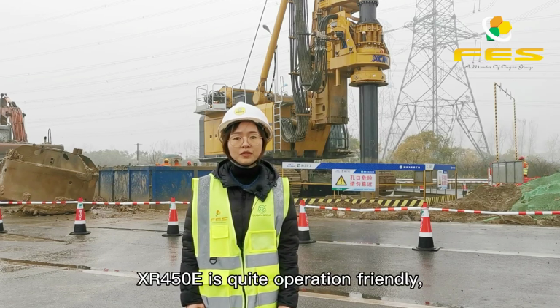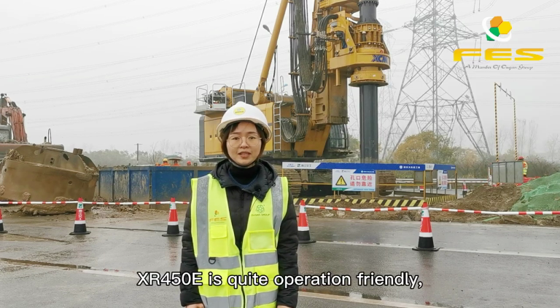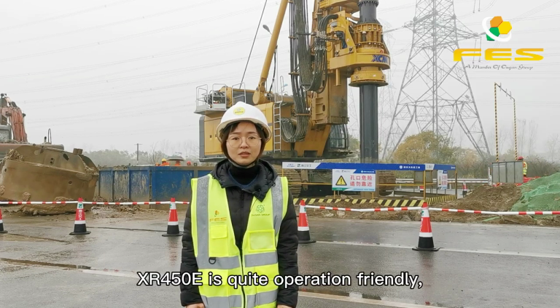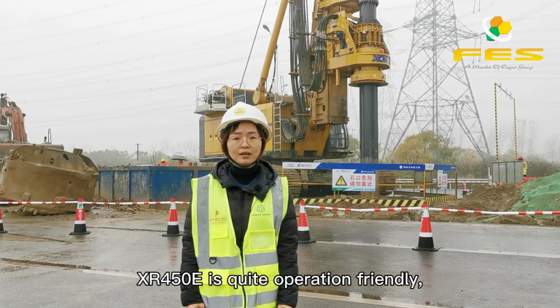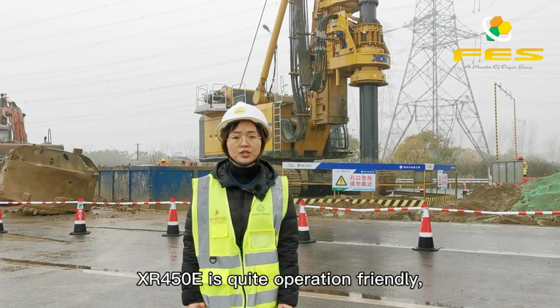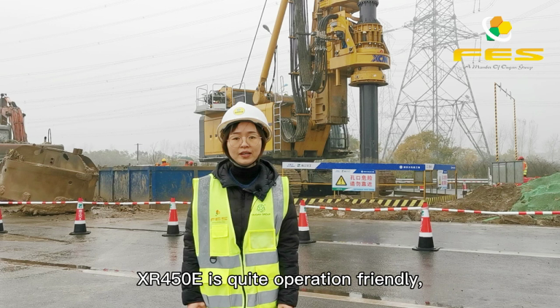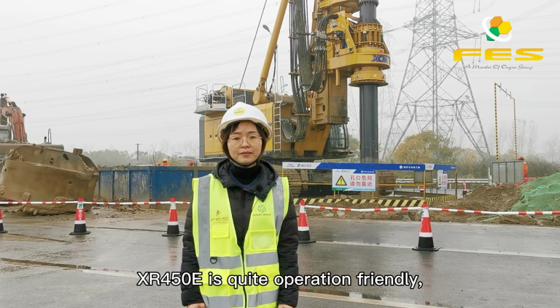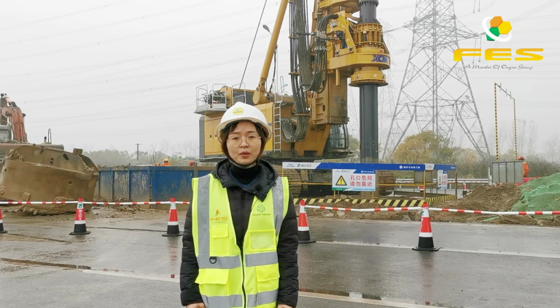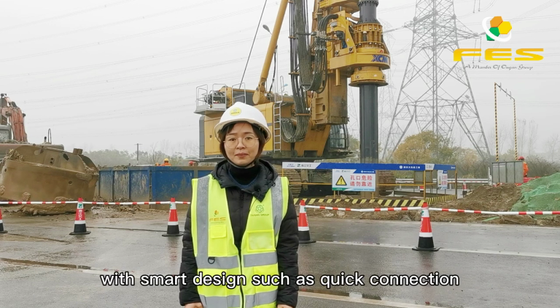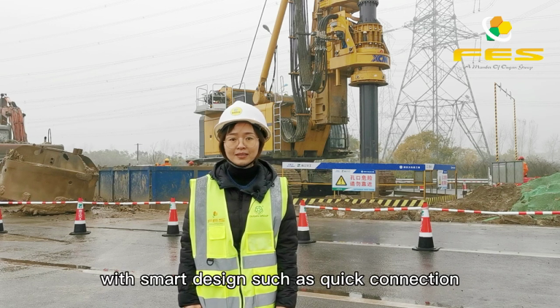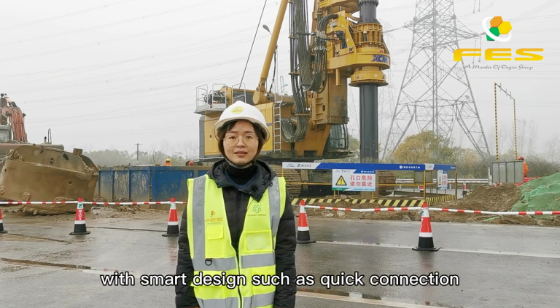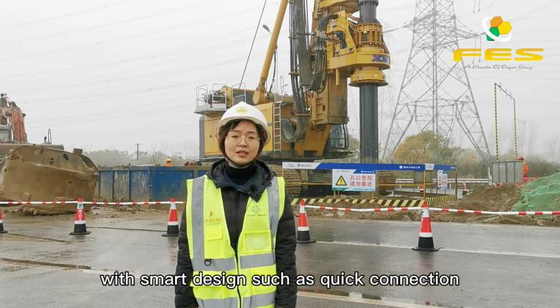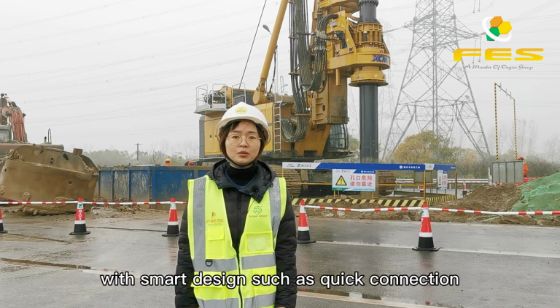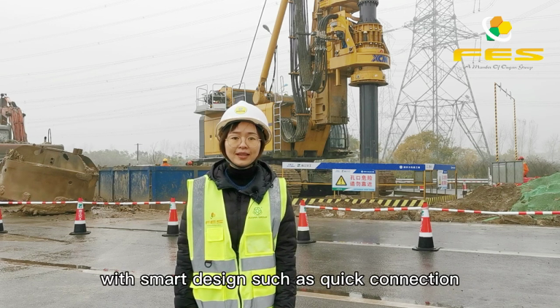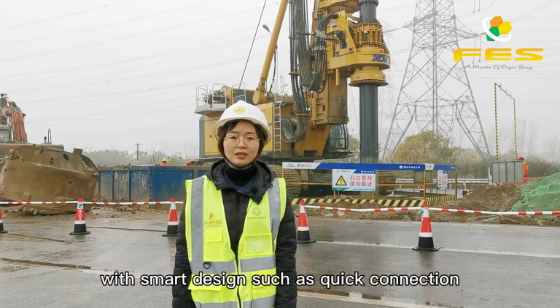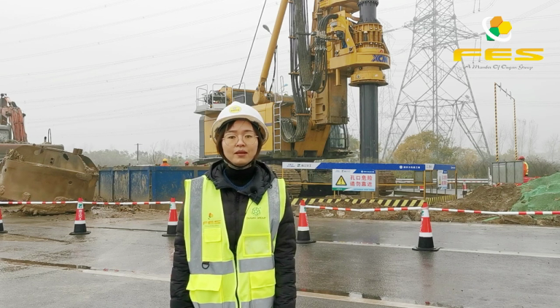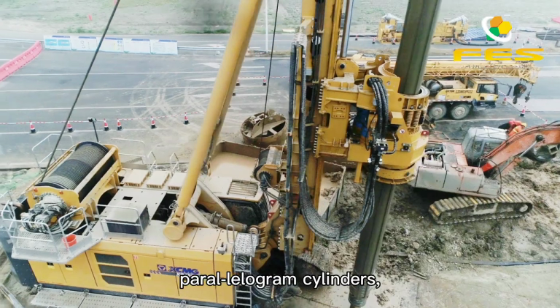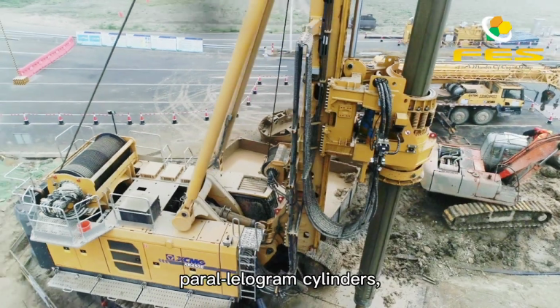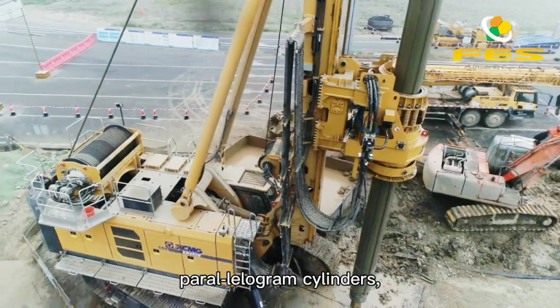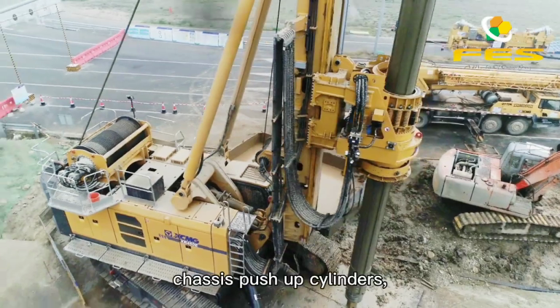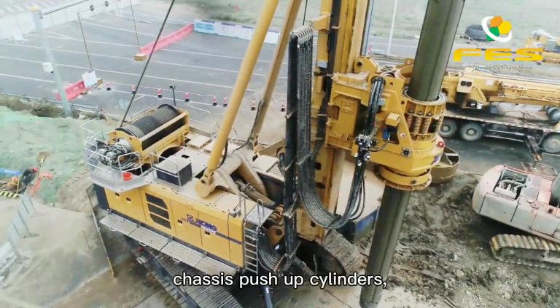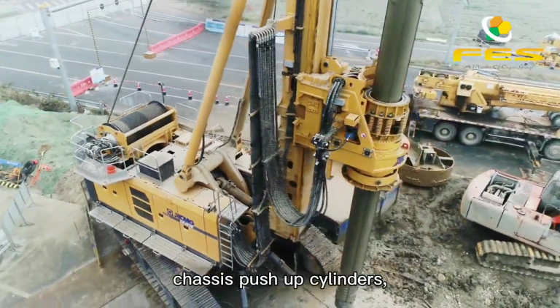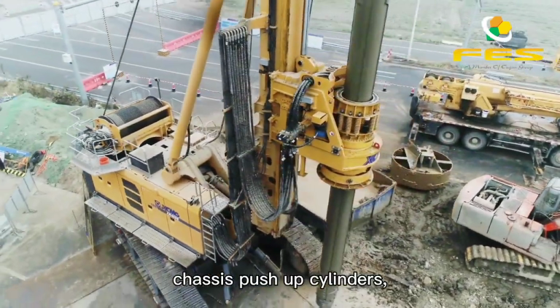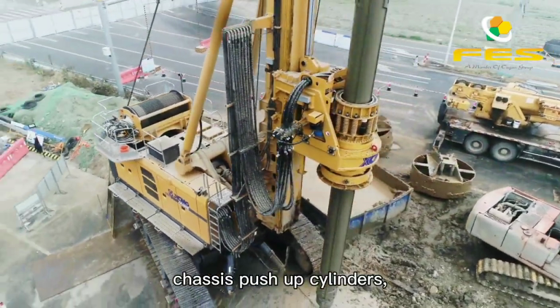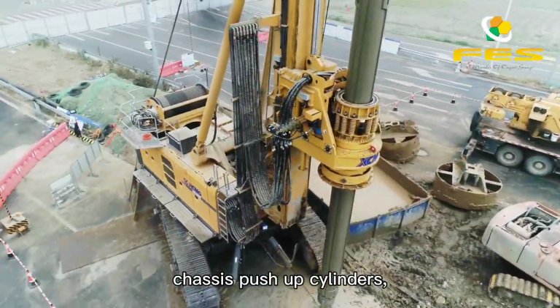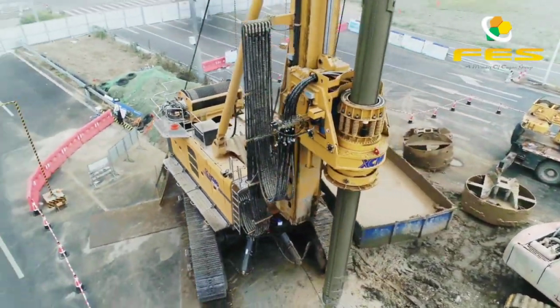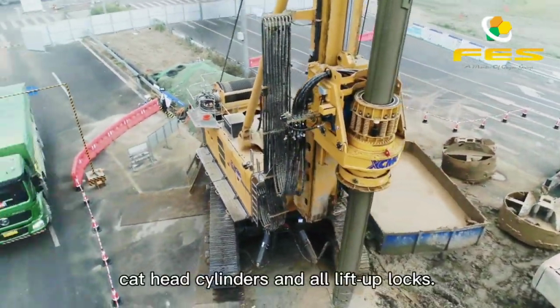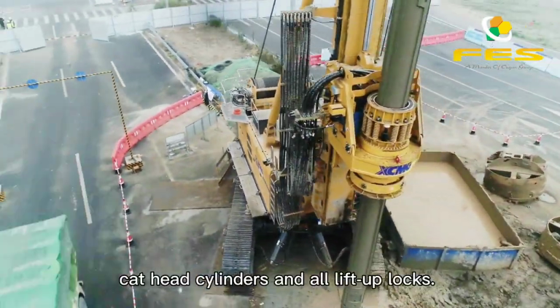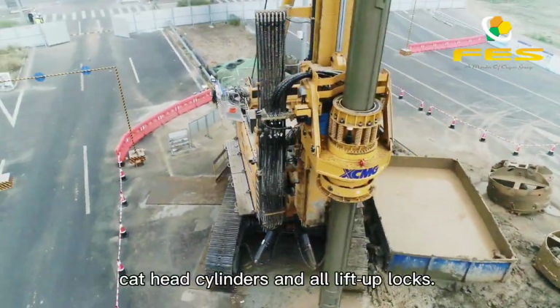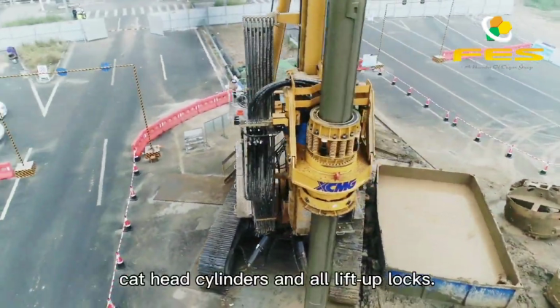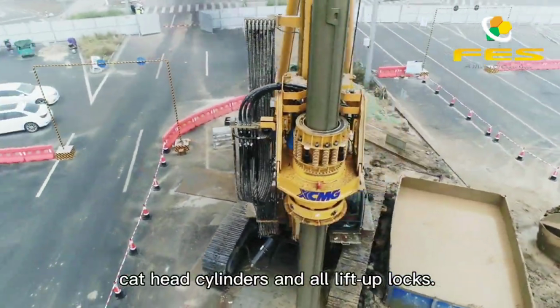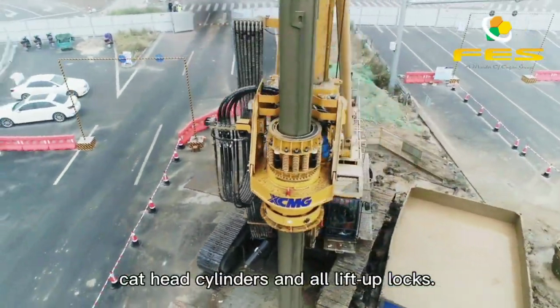The XR450E is quite operator-friendly, with smart designs such as quick connection parallelogram cylinders, chassis push-up cylinders, cat-head cylinders, and all lift-up locks.